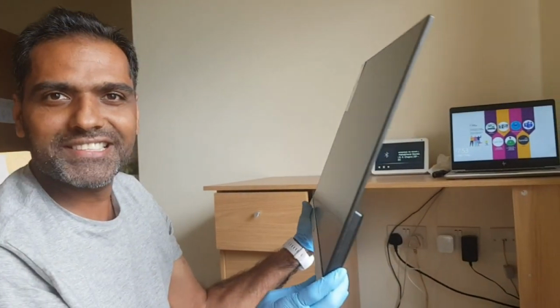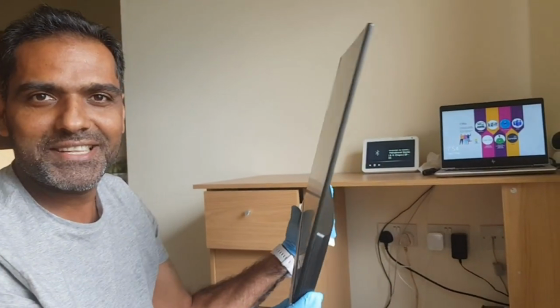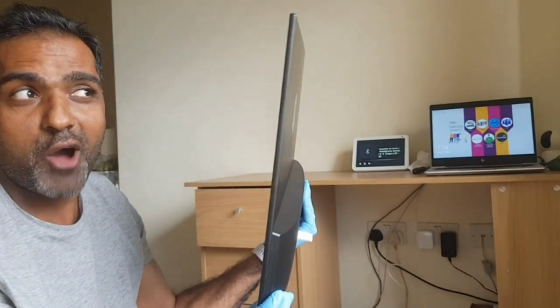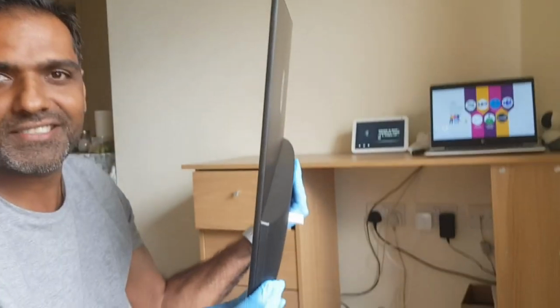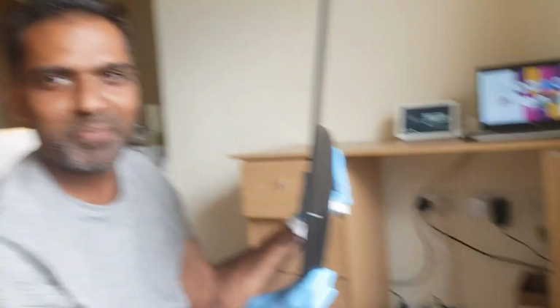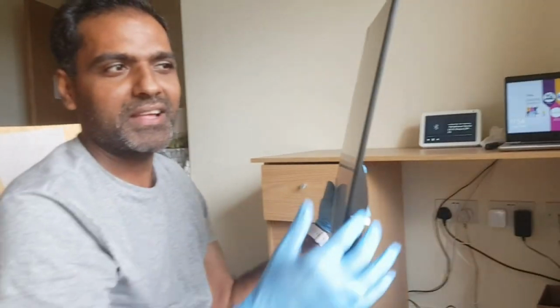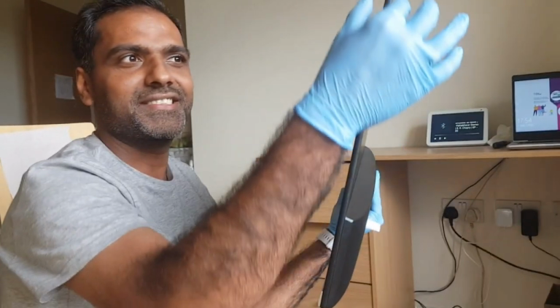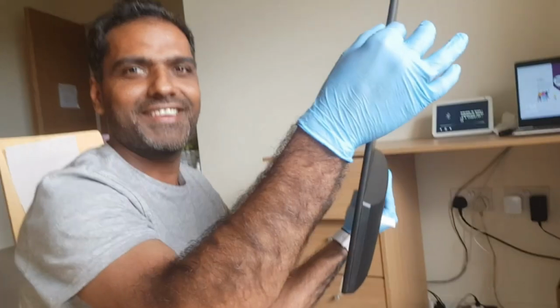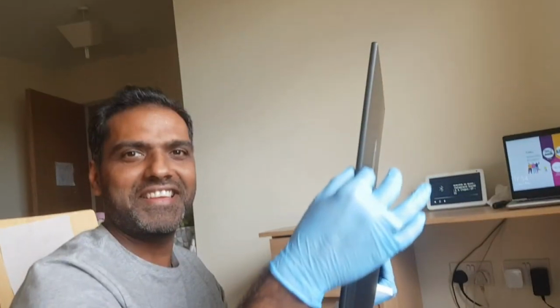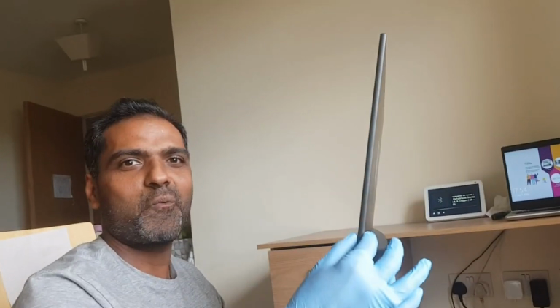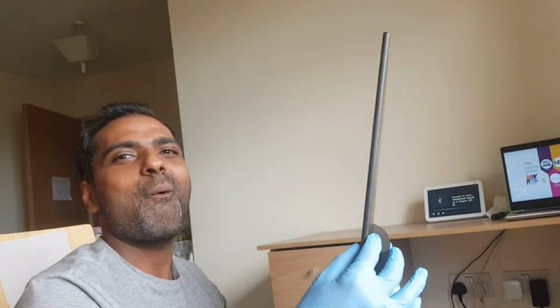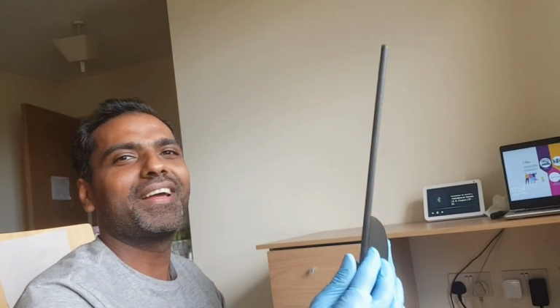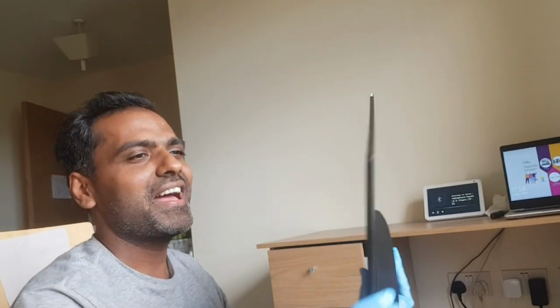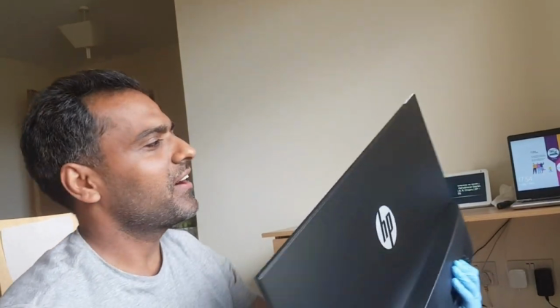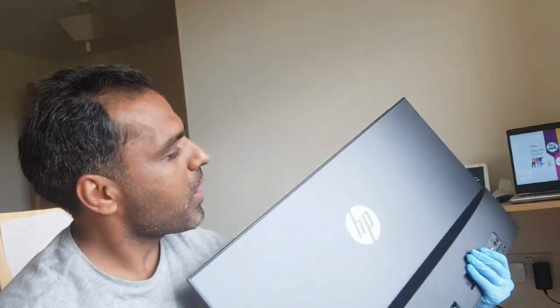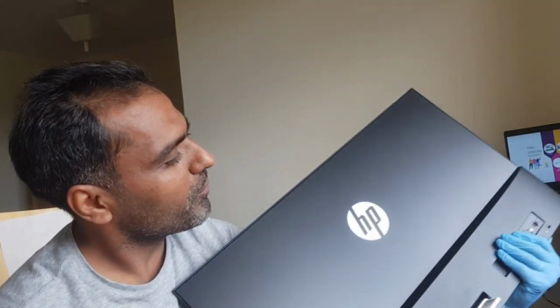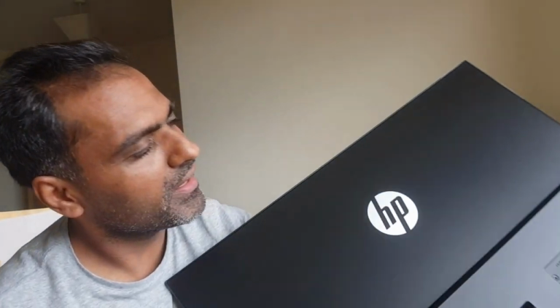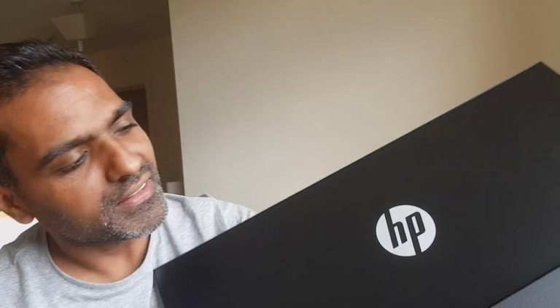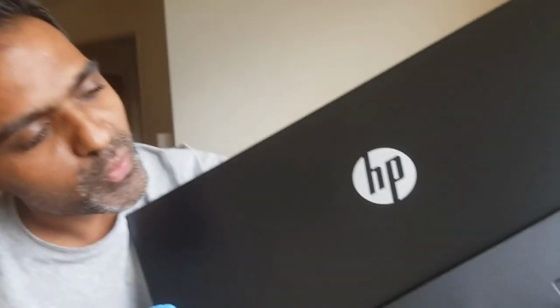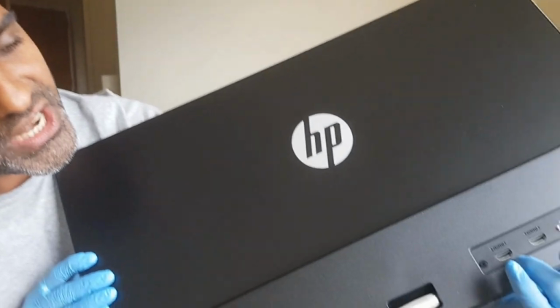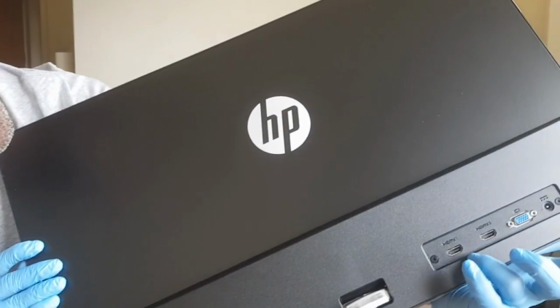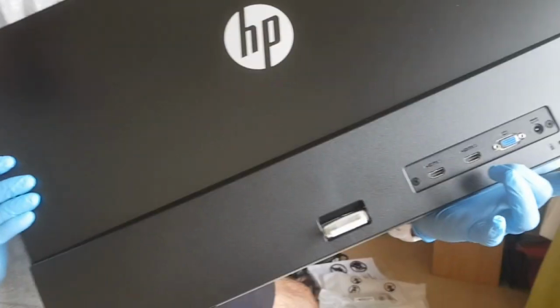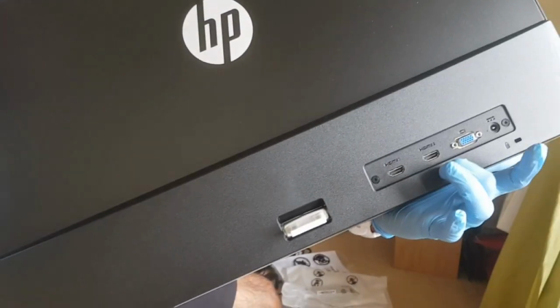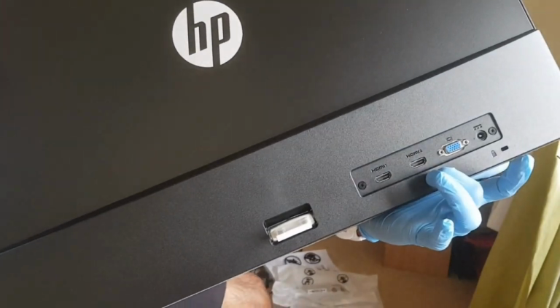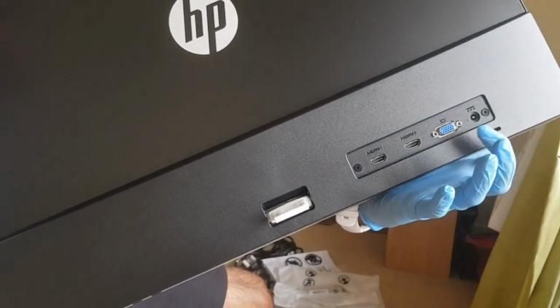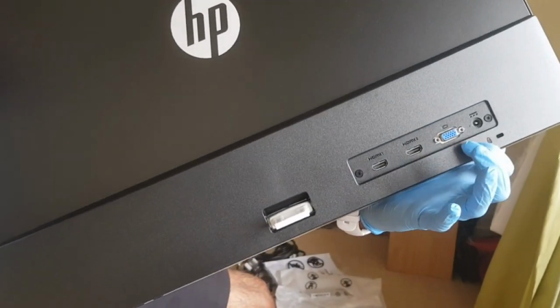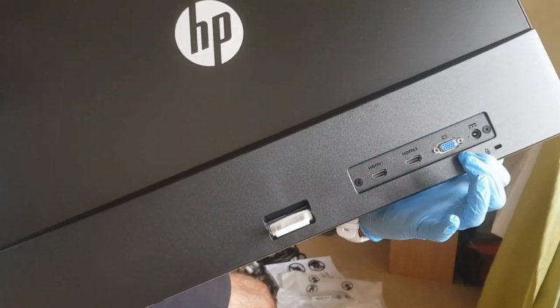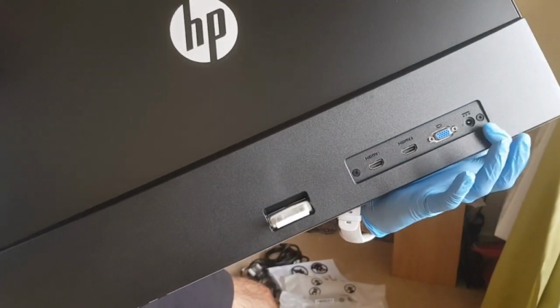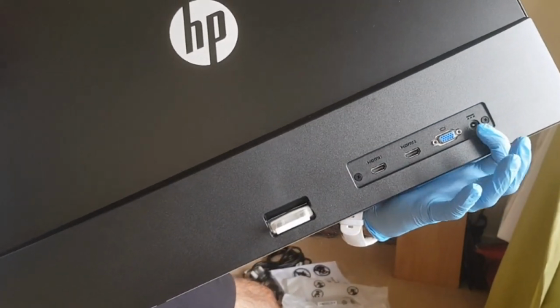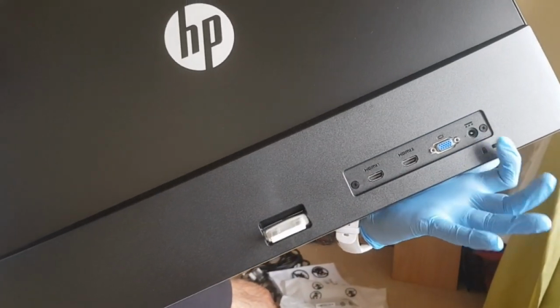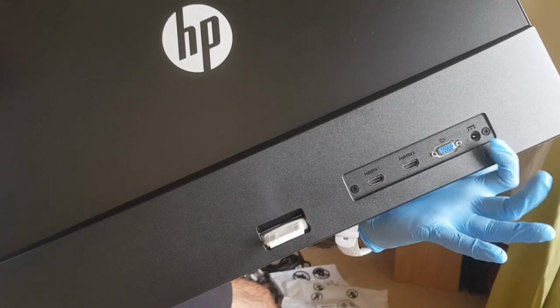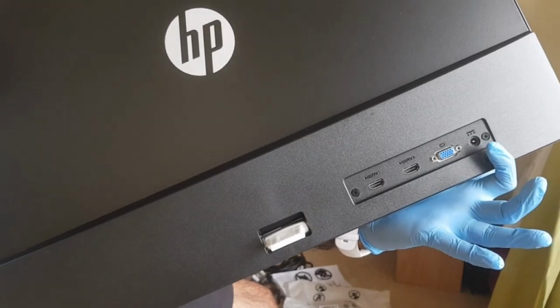Do you want to see how slim it is? Wow! There is one HDMI port, there is another HDMI port, there is a VGA port, and this is the power cable connector. I'm going to attach it over here.